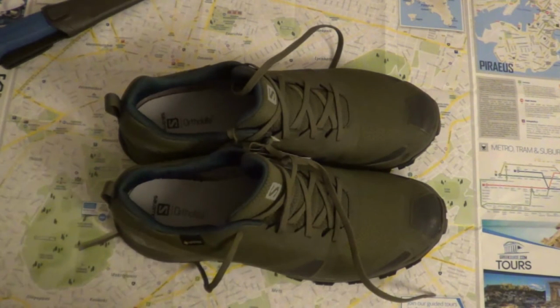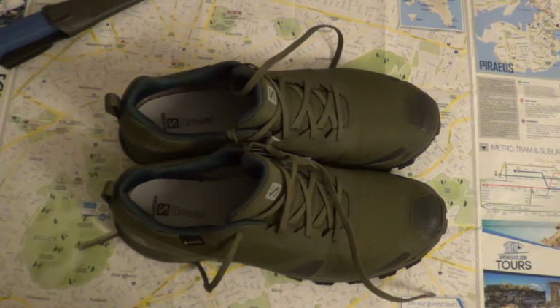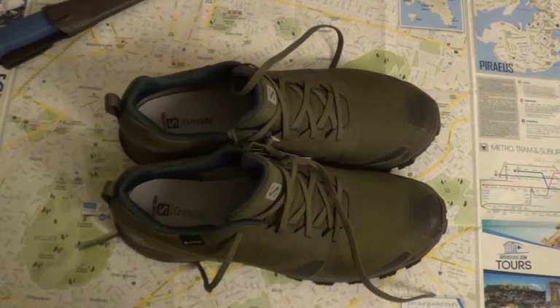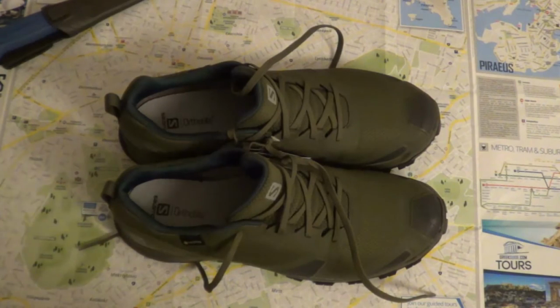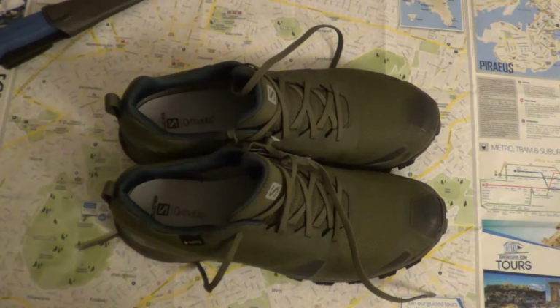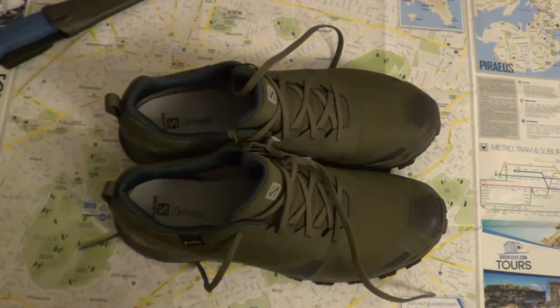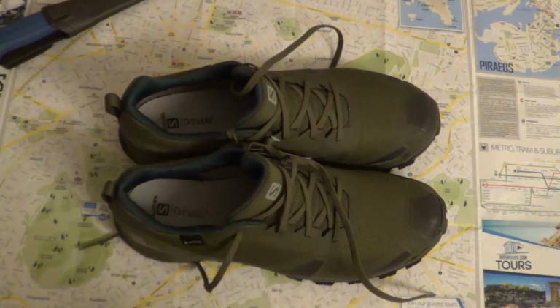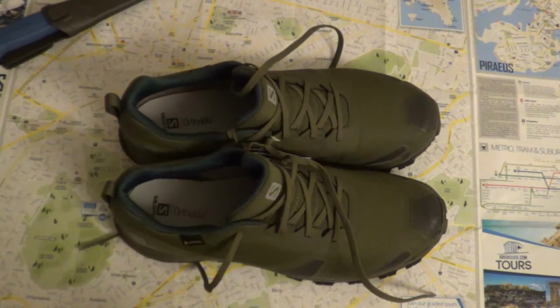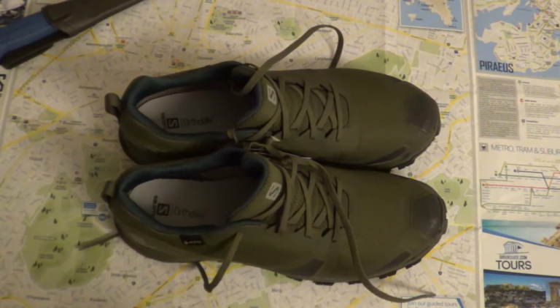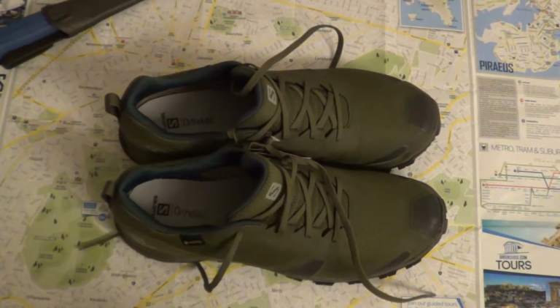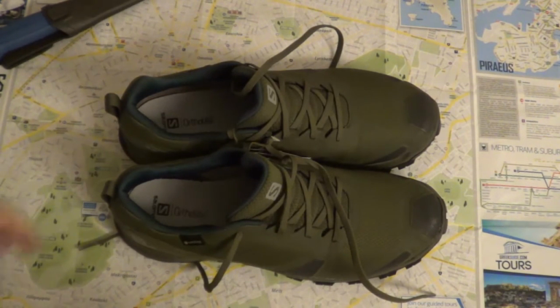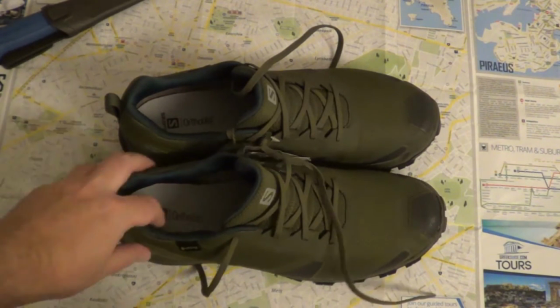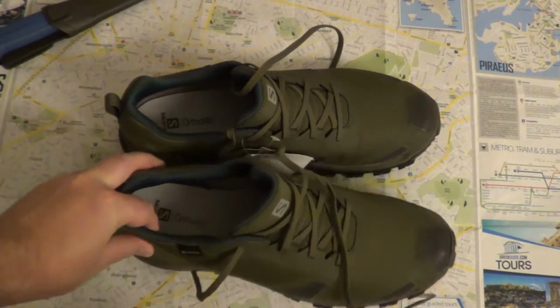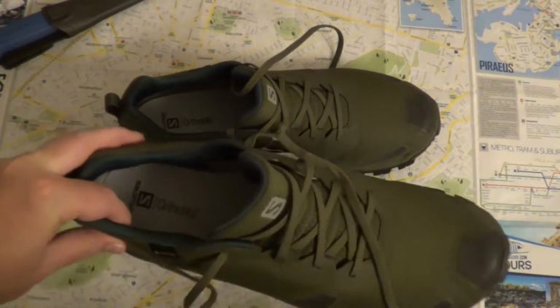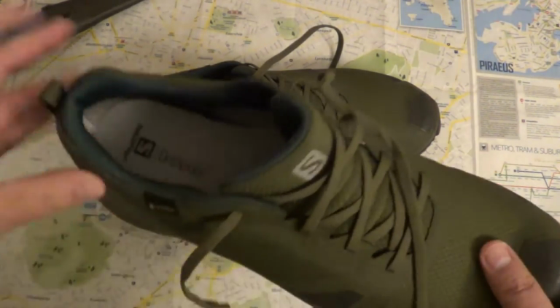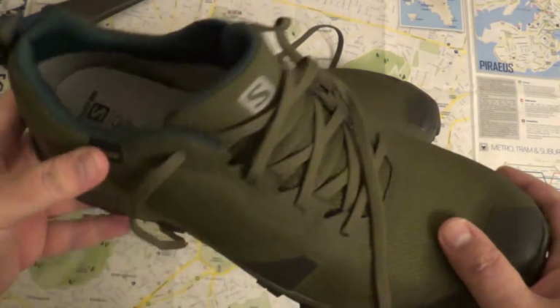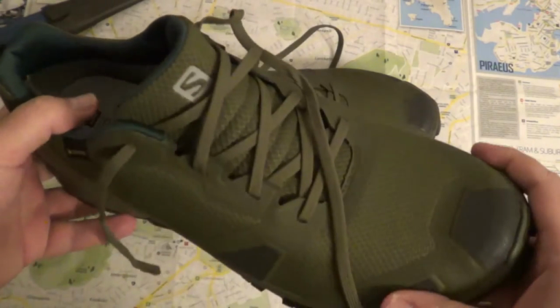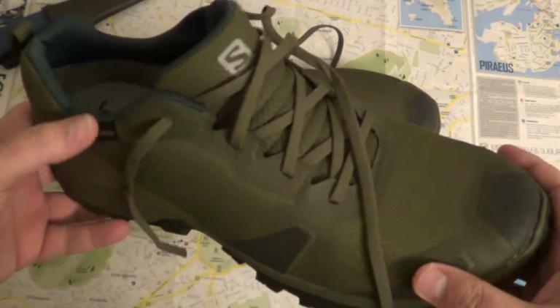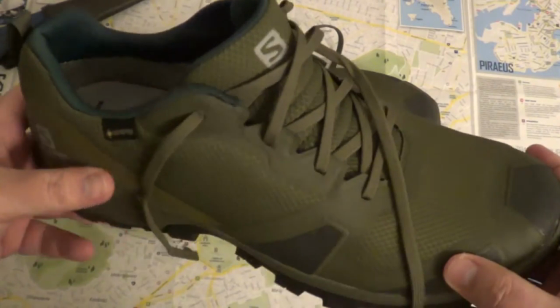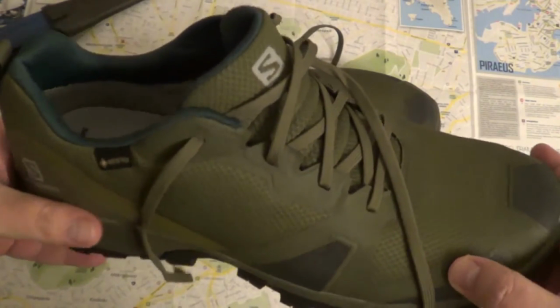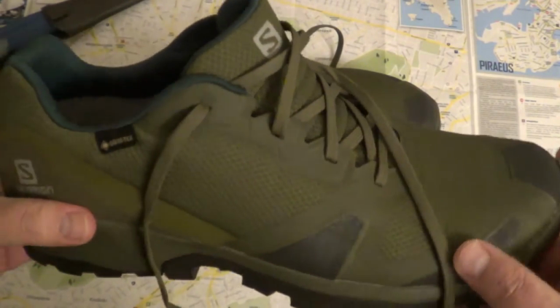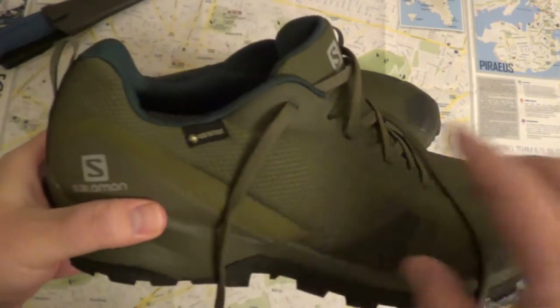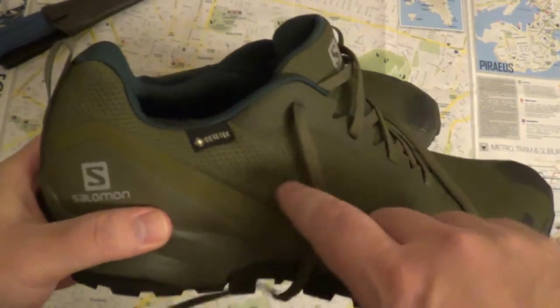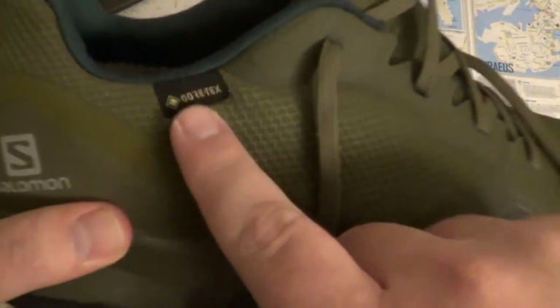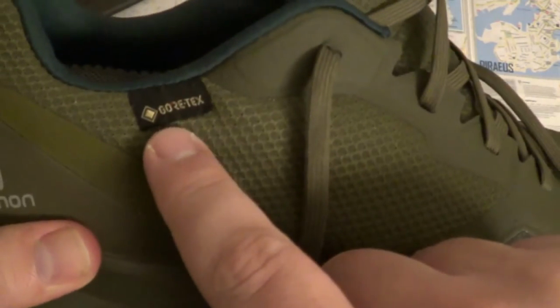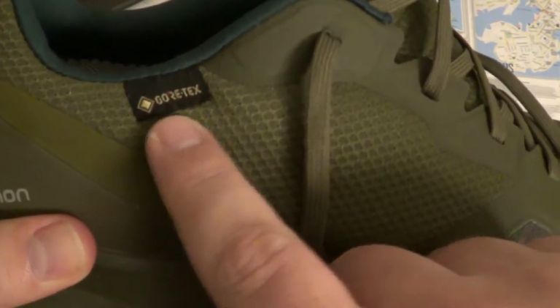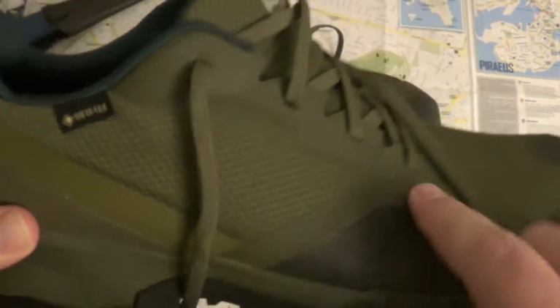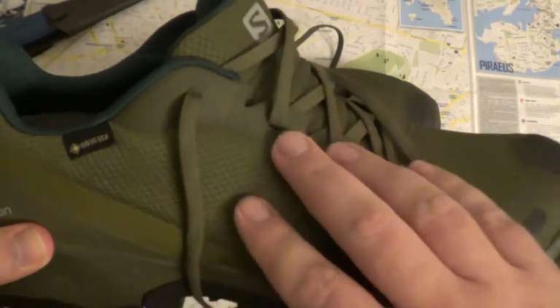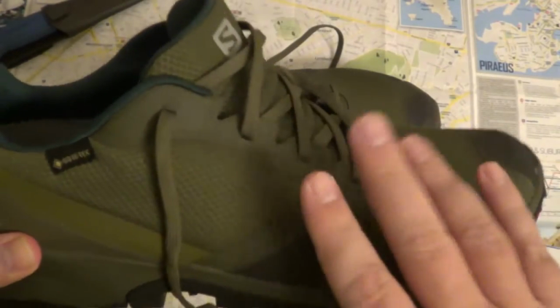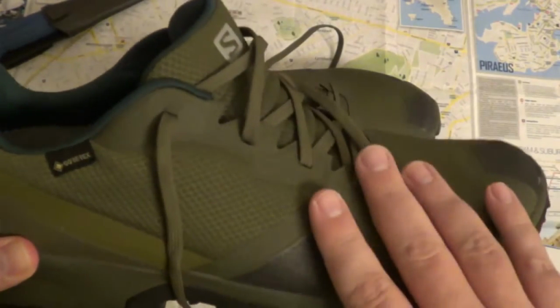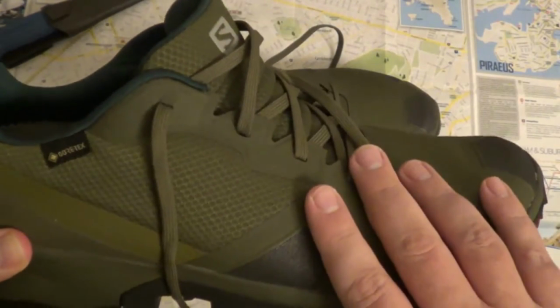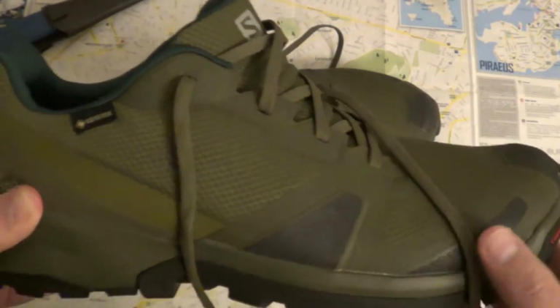I got them as a present, but I saw that they were on sale at around 60 euros, so I suggested they should get me those ones. They are trail hiking shoes, and the good thing about this is Gore-Tex, which means this is a waterproof shoe.